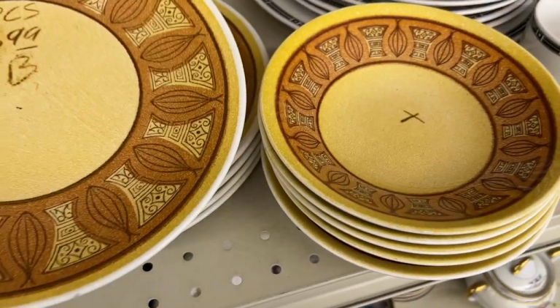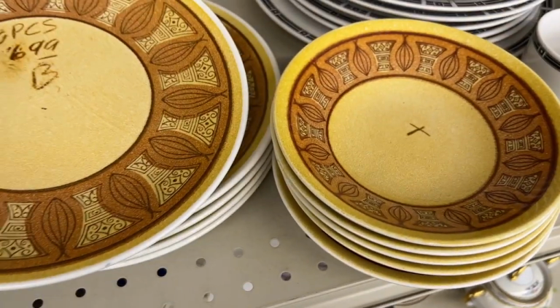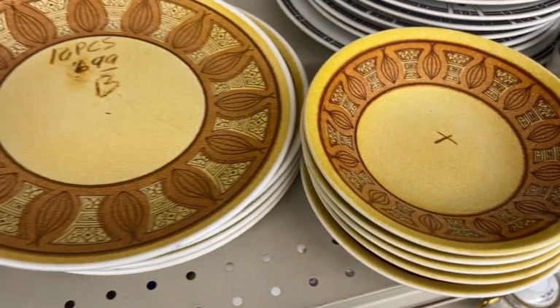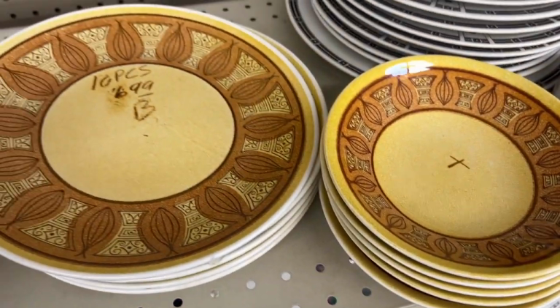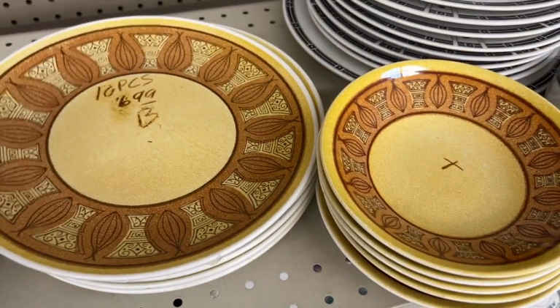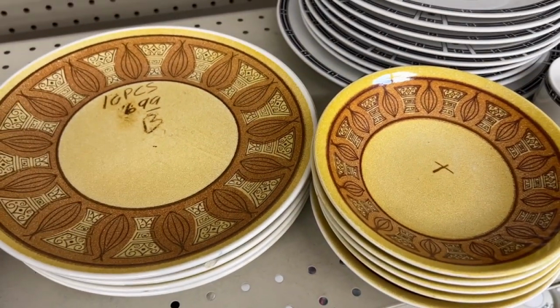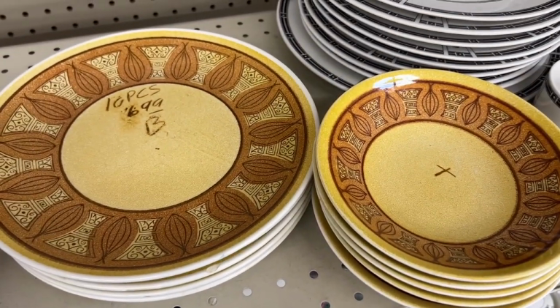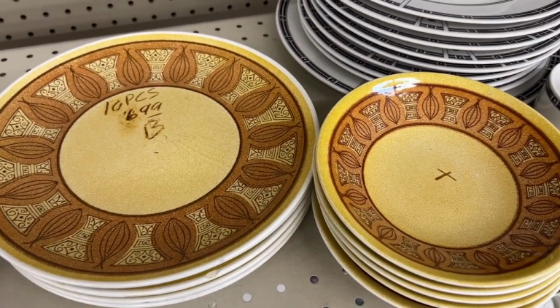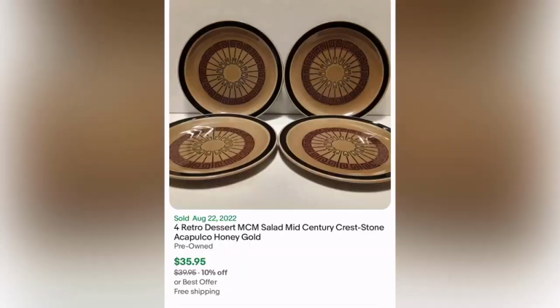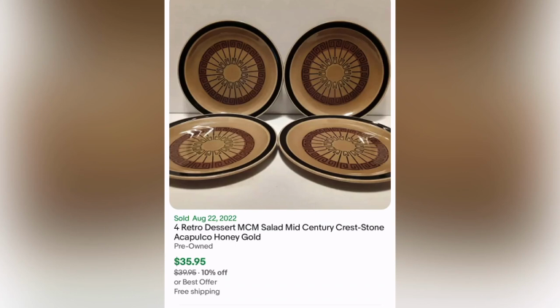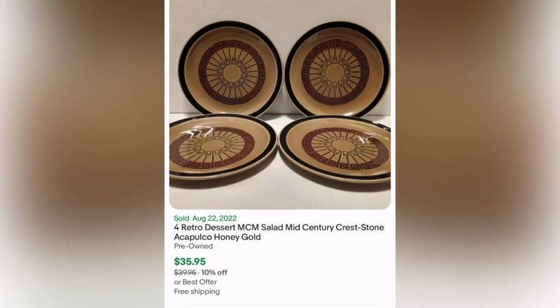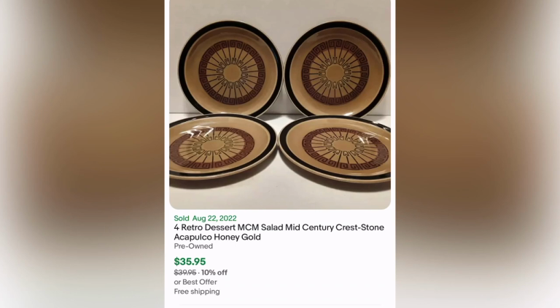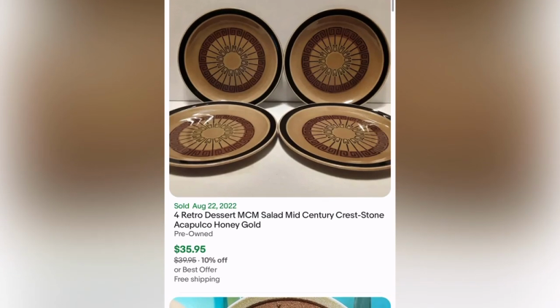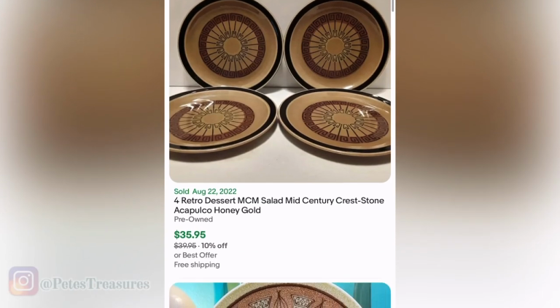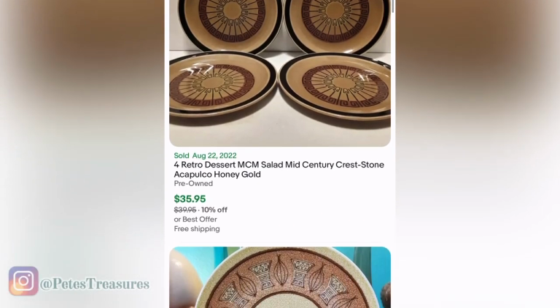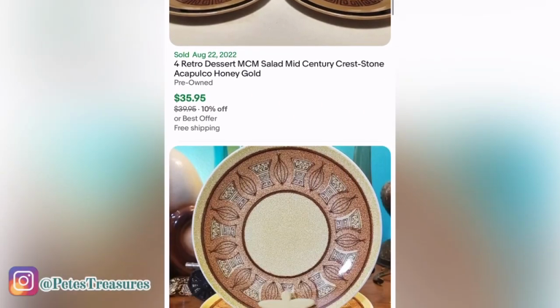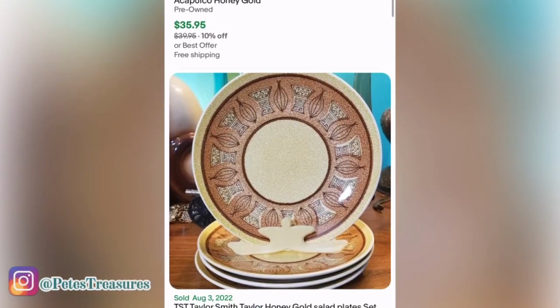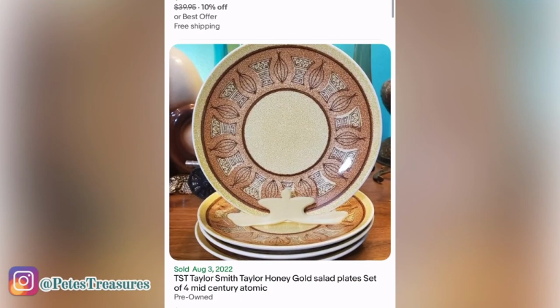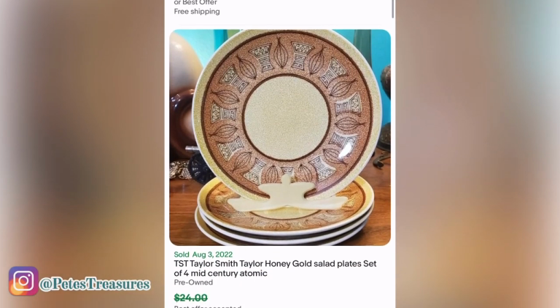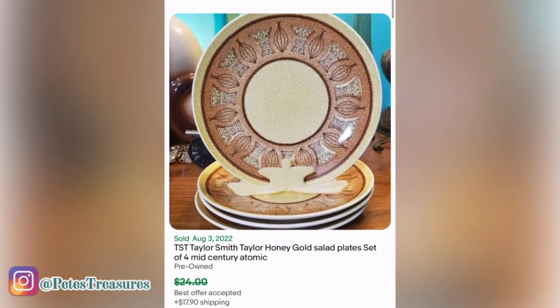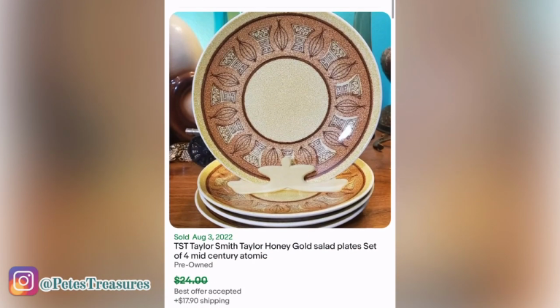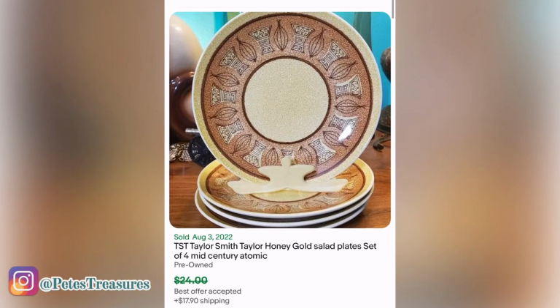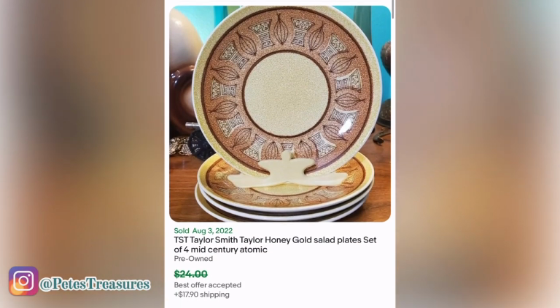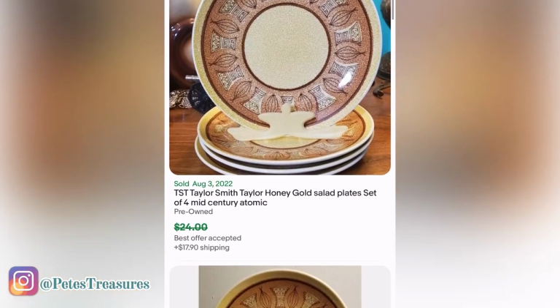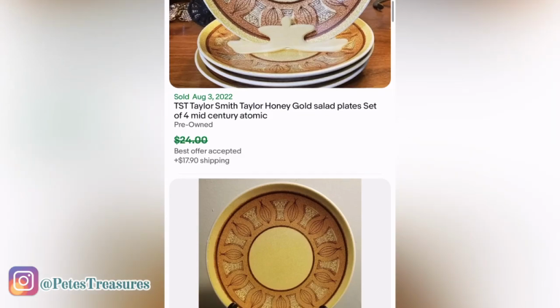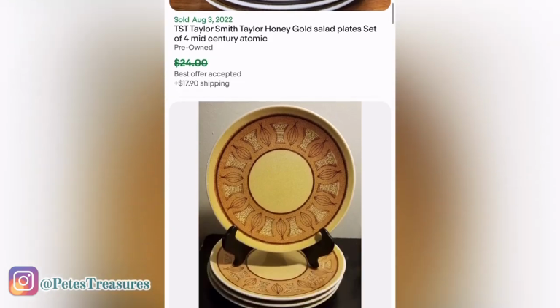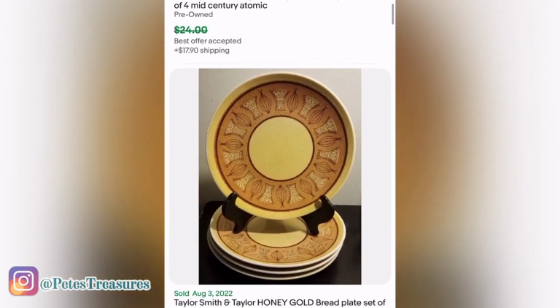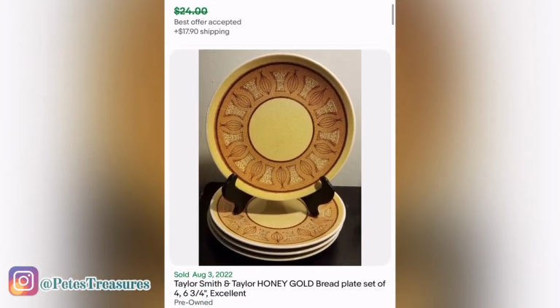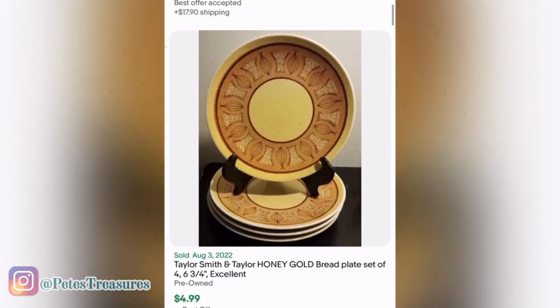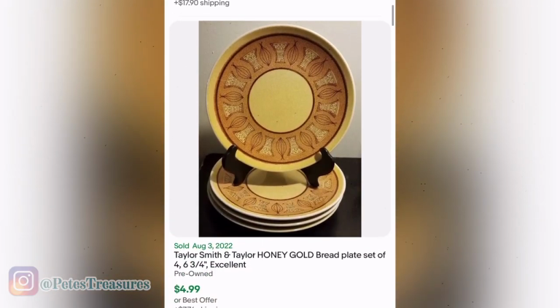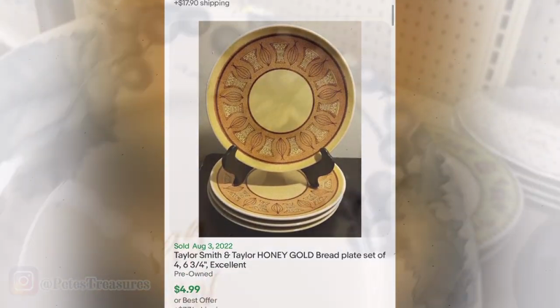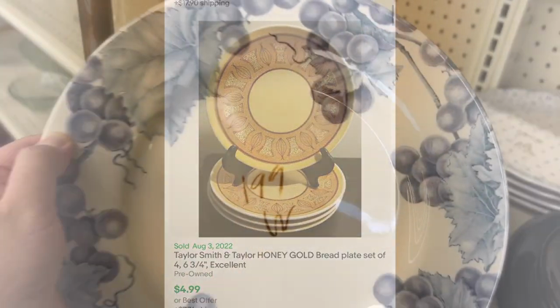I just didn't need any more dish sets. For the whole set I just didn't feel like there was enough money there — but man, you'd think they'd be worth more.